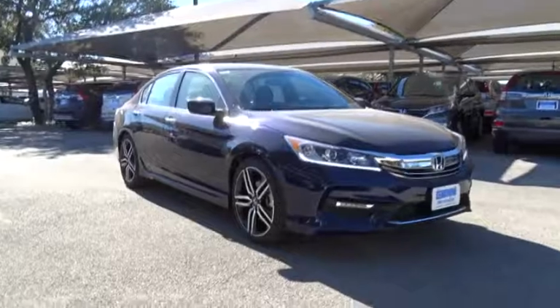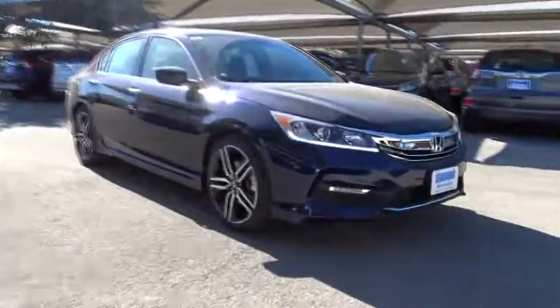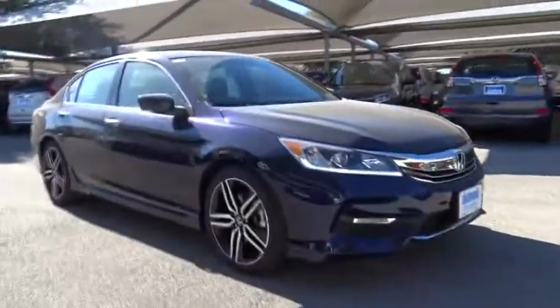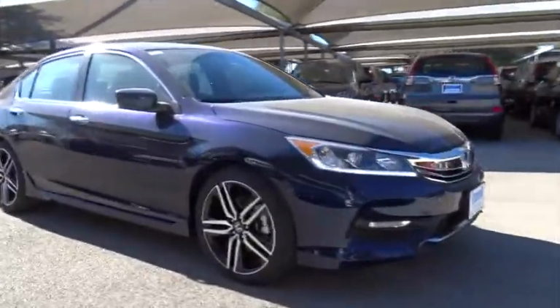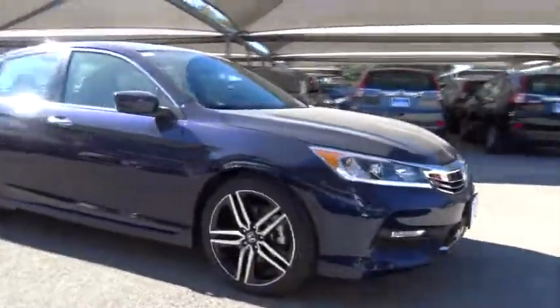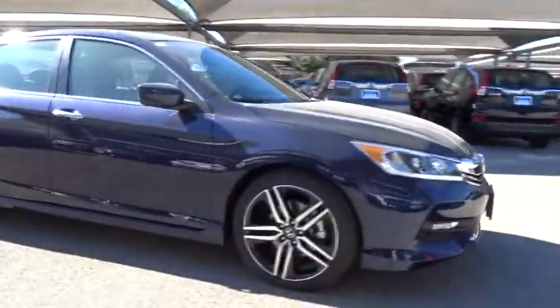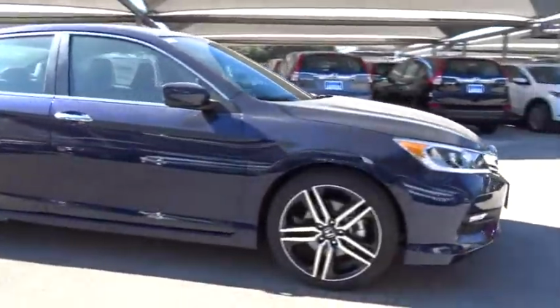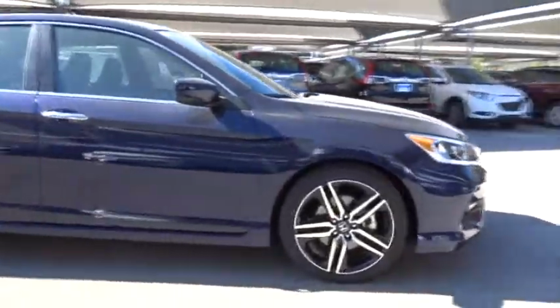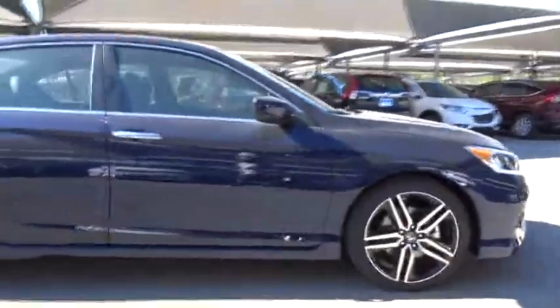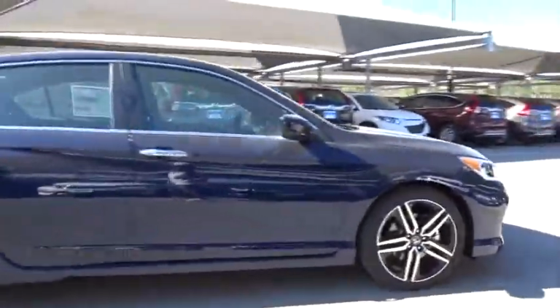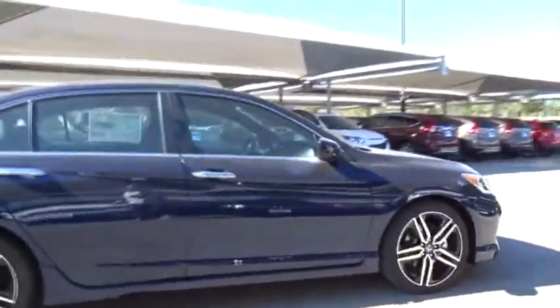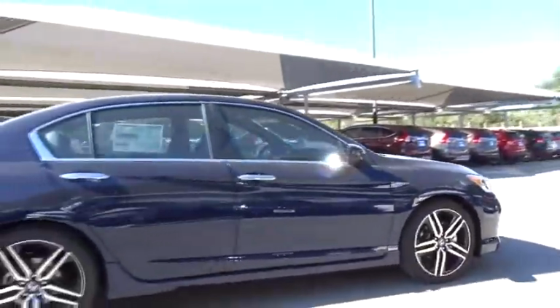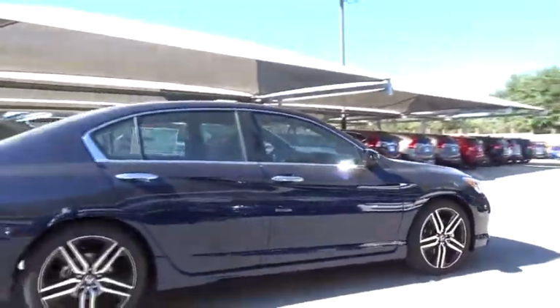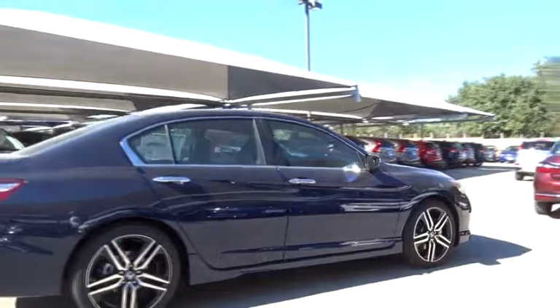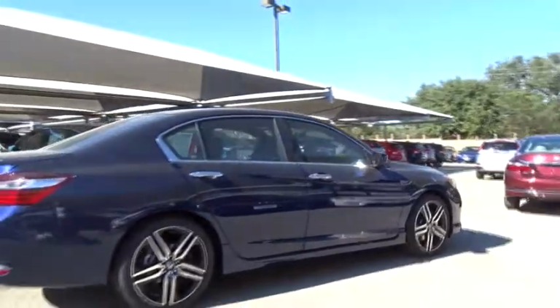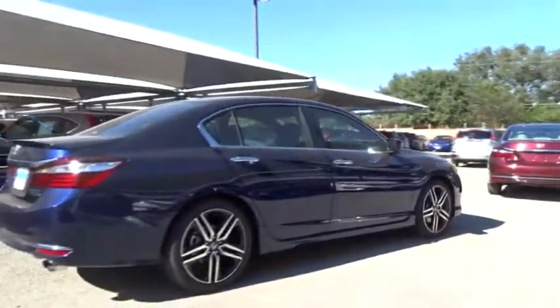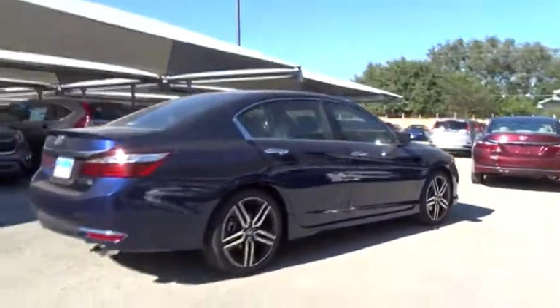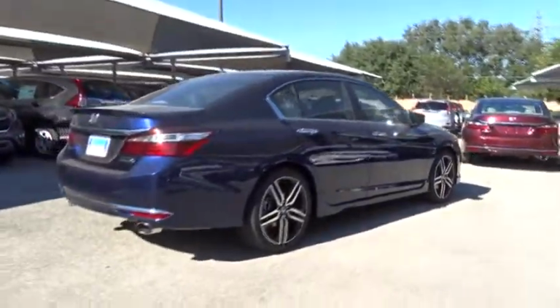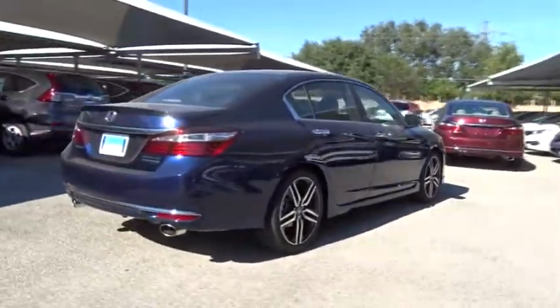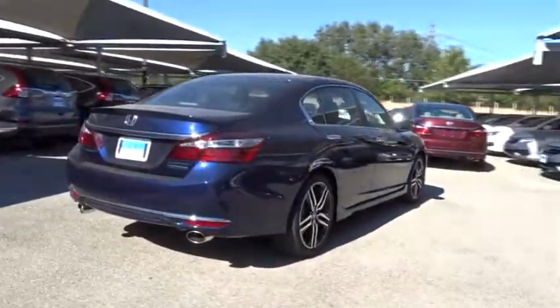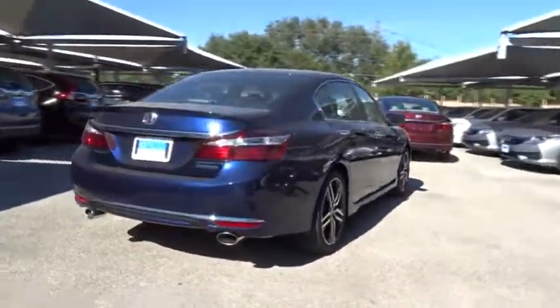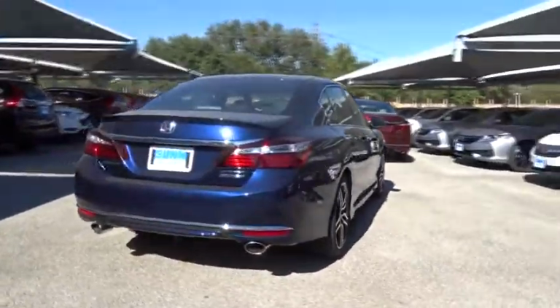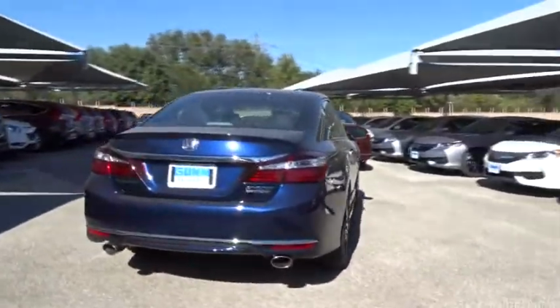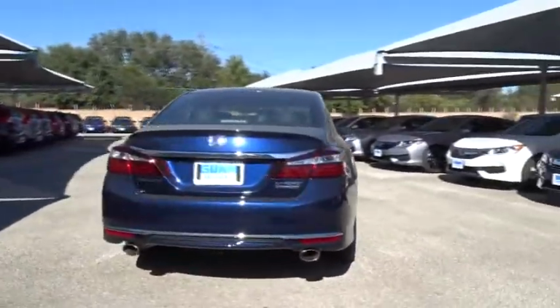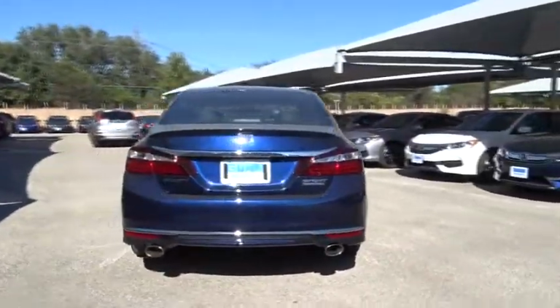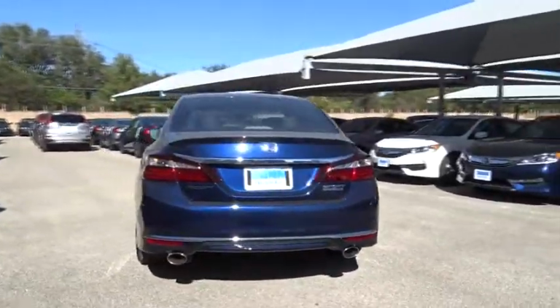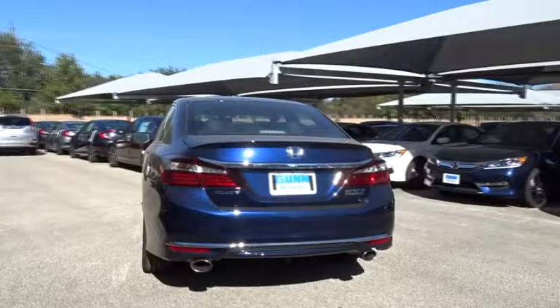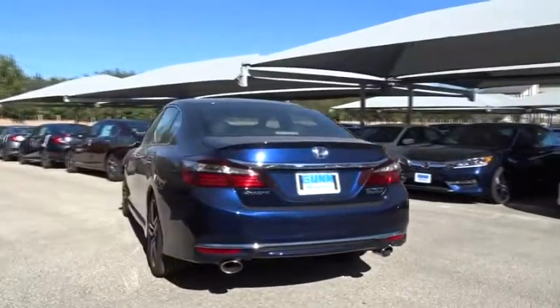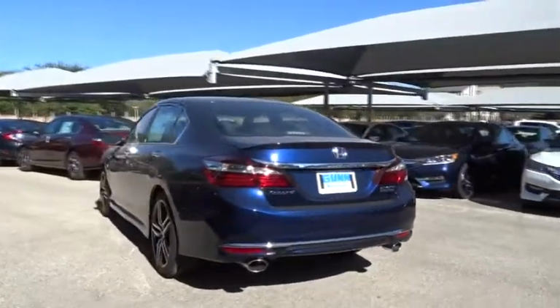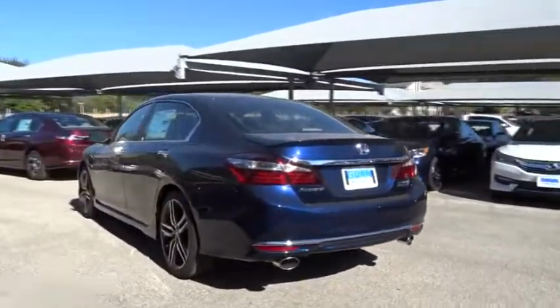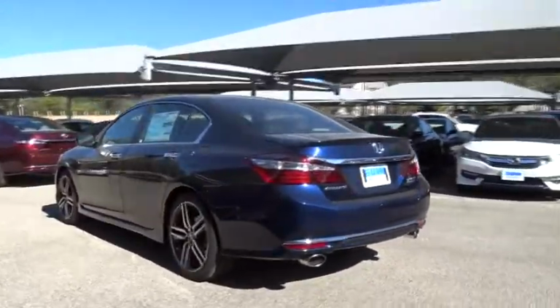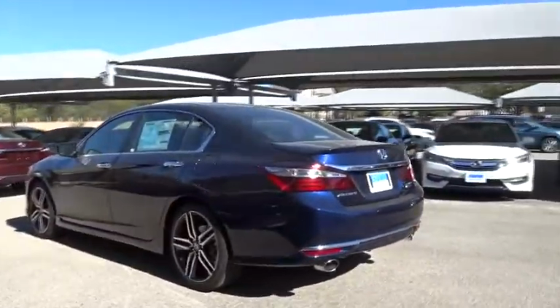The 2017 Honda Accord. Ingeniously simple, yet overflowing with luxury and technological creativity. All that and more in the Accord. Here are some of this vehicle's great options.